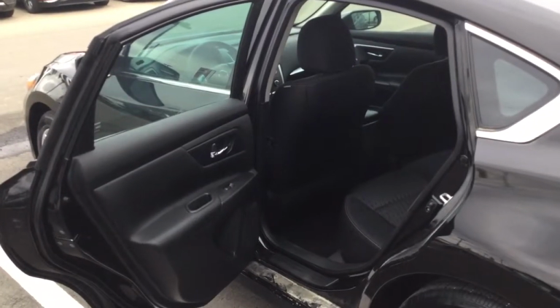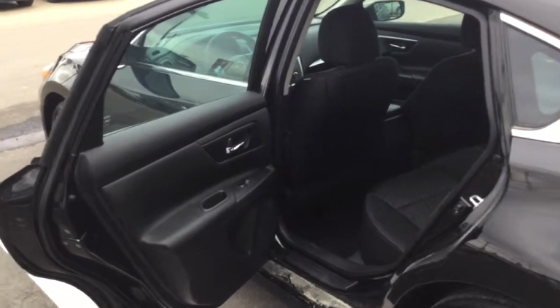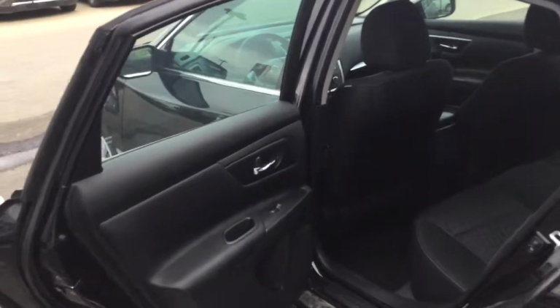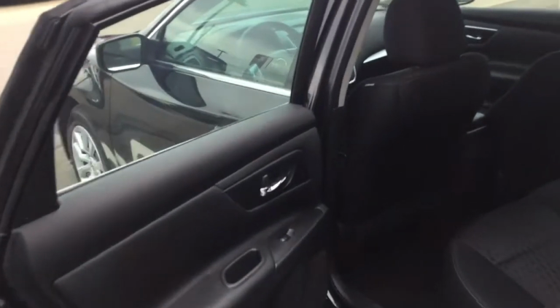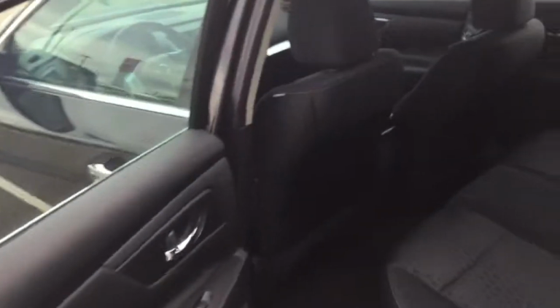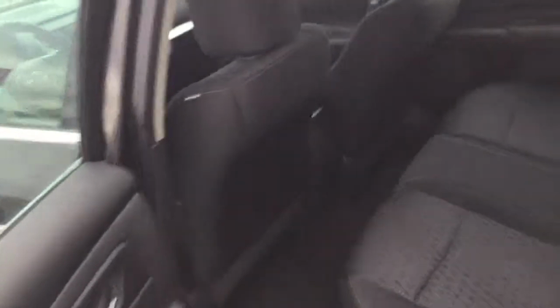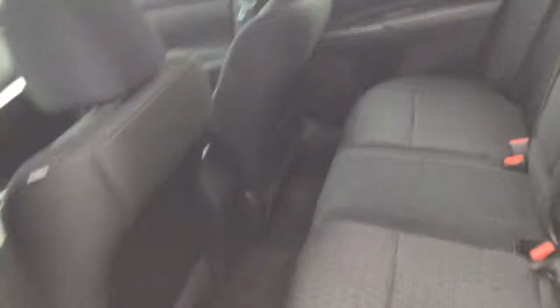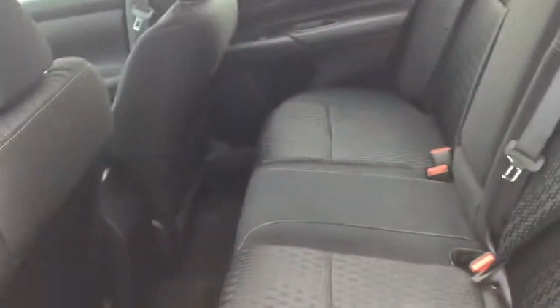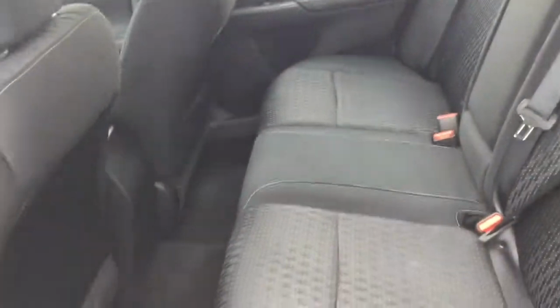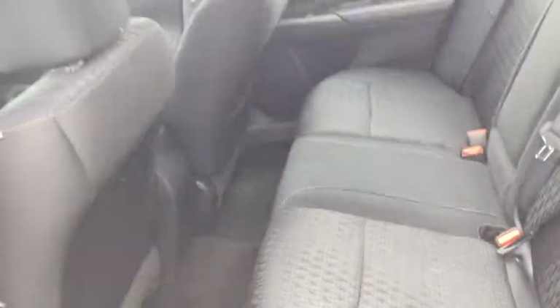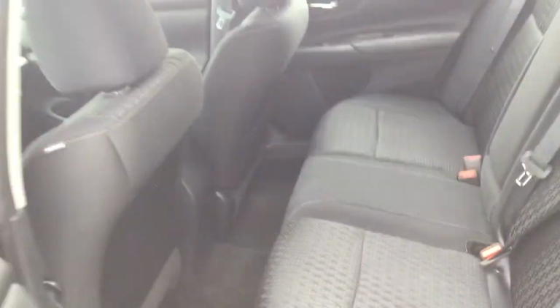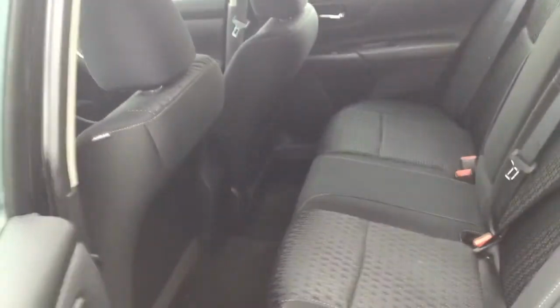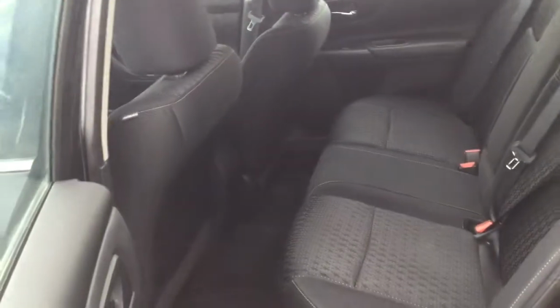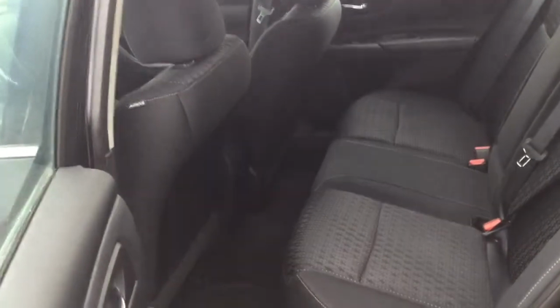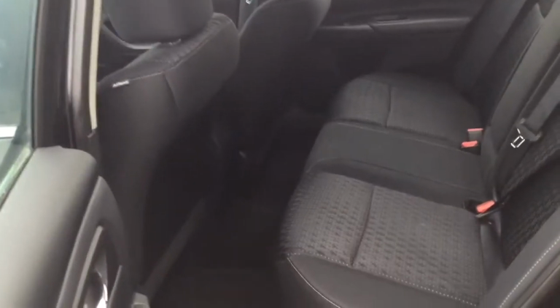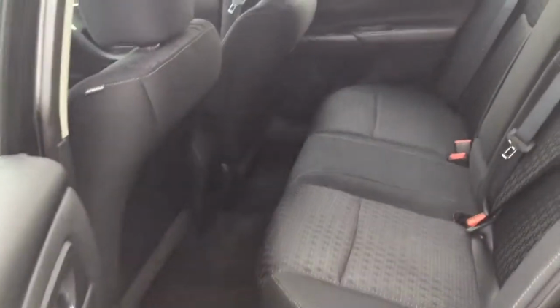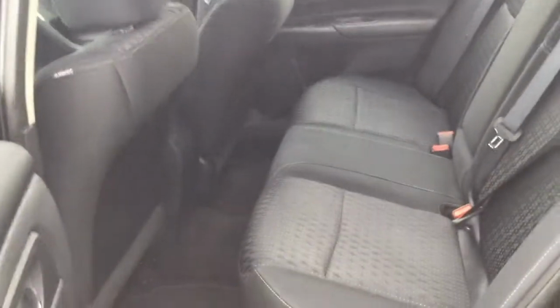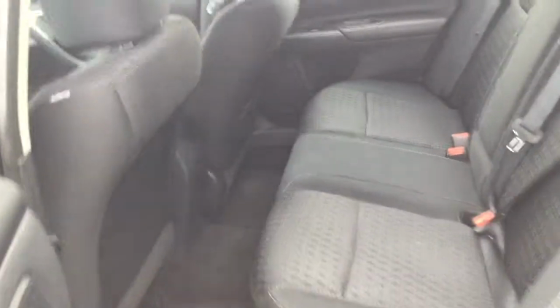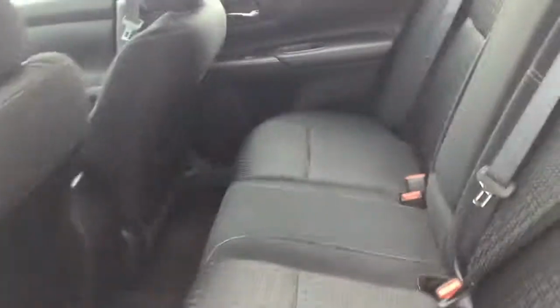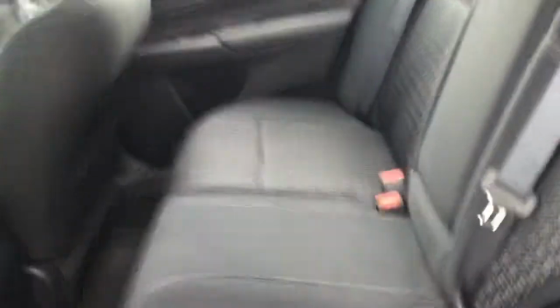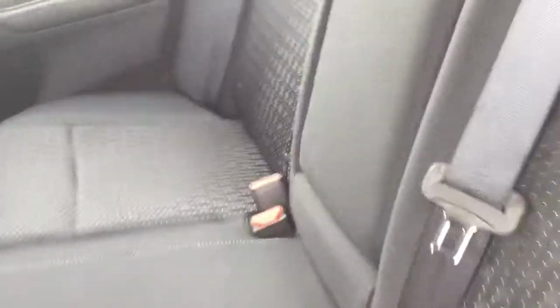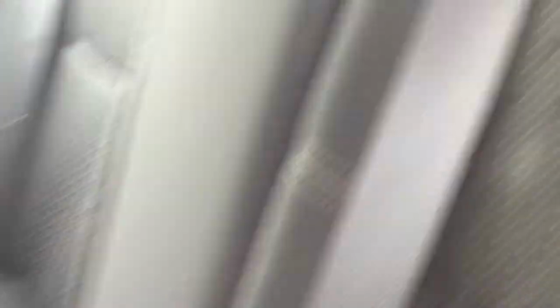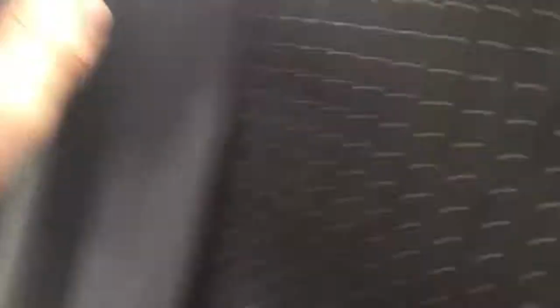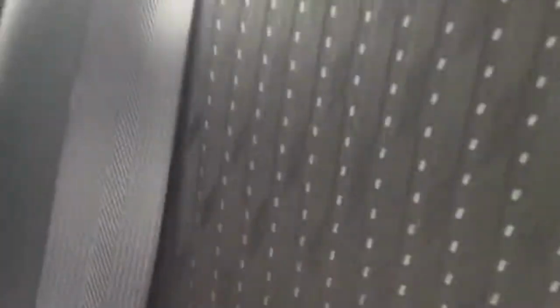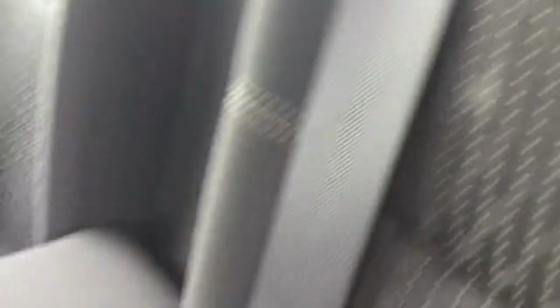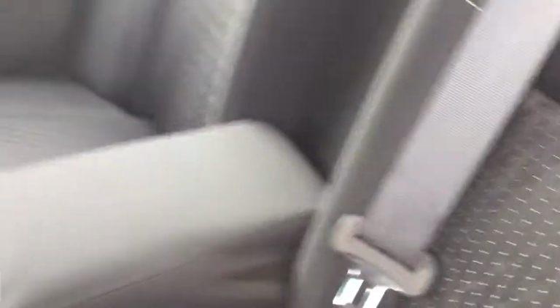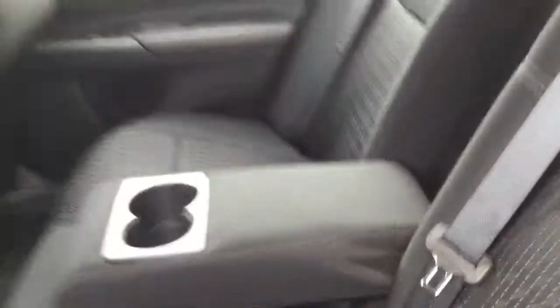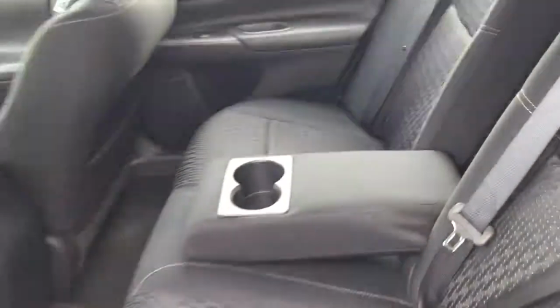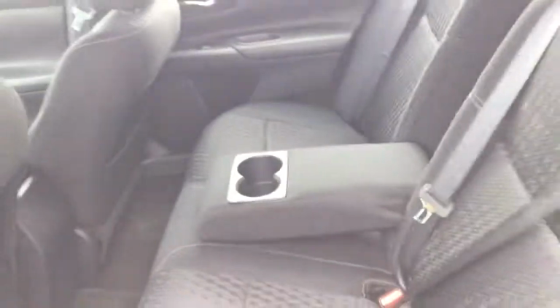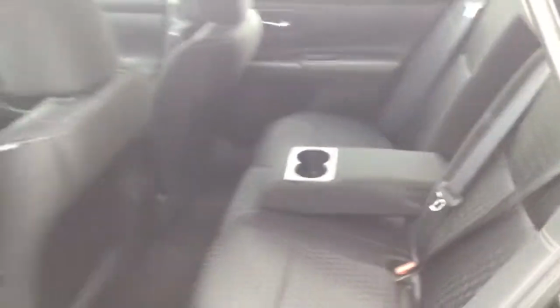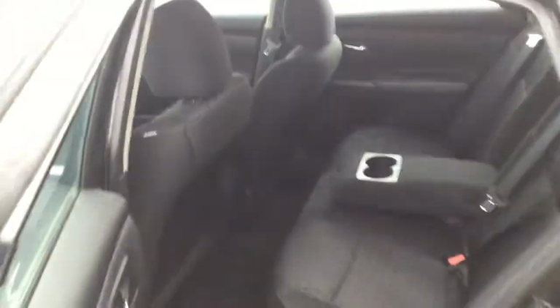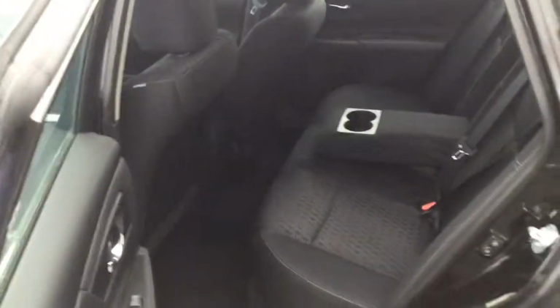Now to the rear of the vehicle, we continue with this gorgeous dark interior. Huge space for your passengers, along with a center armrest with cupholders for the rear passengers.